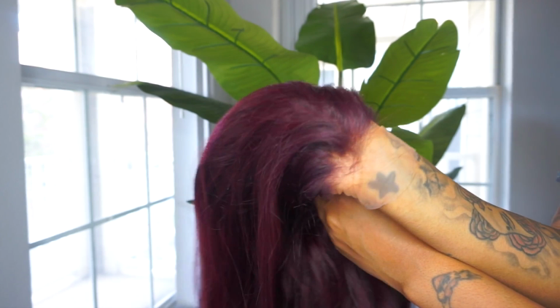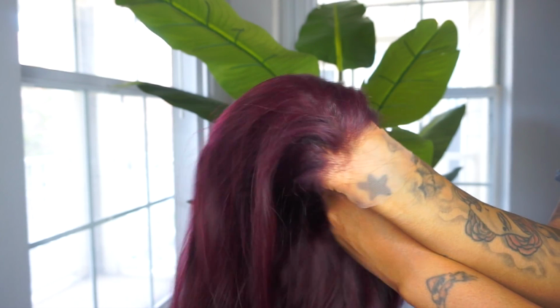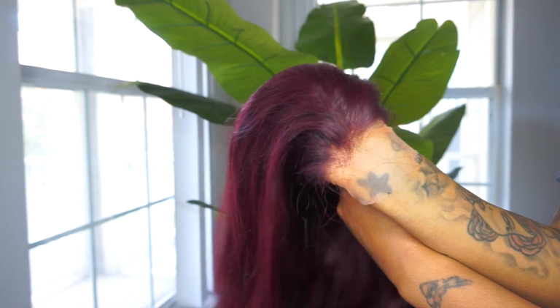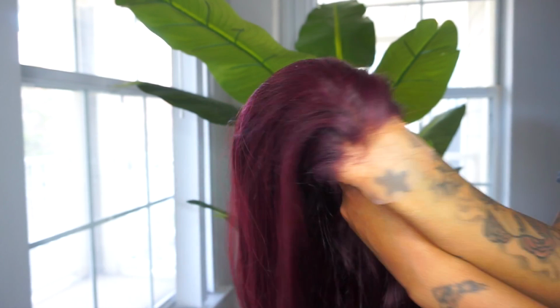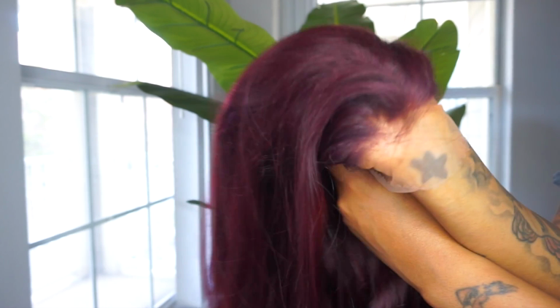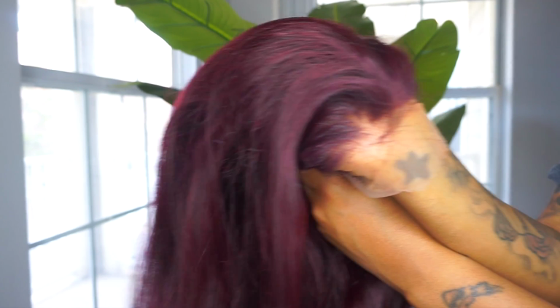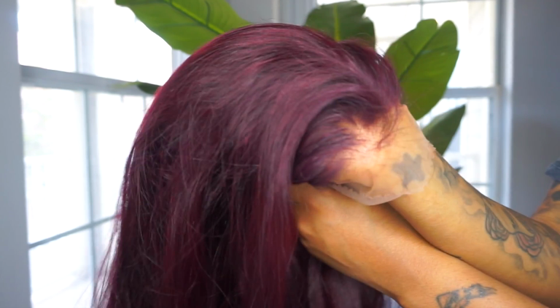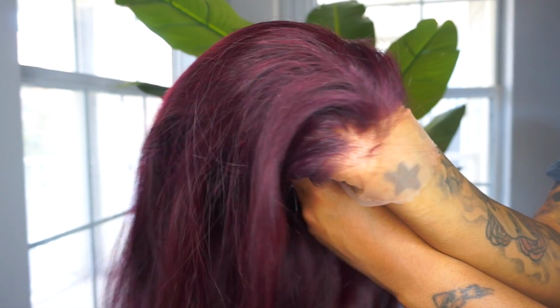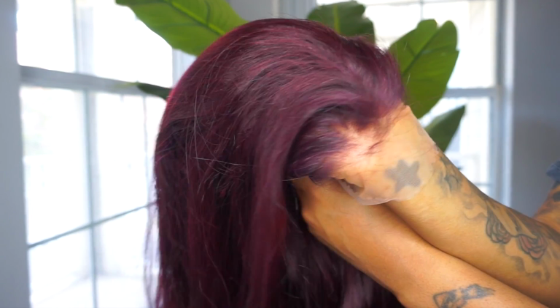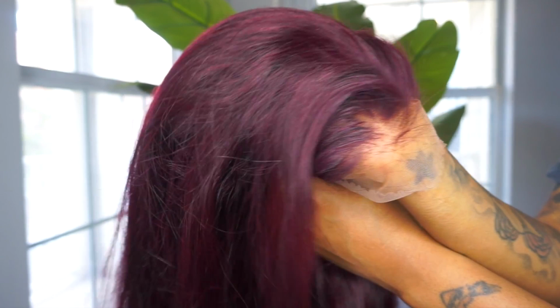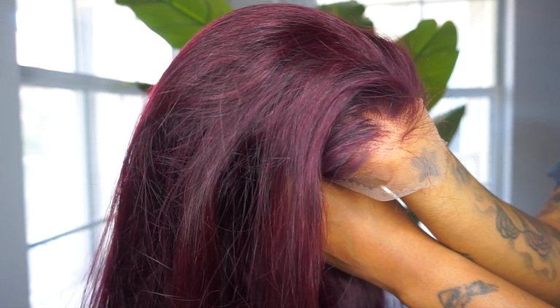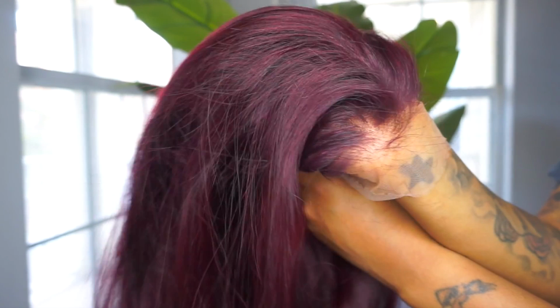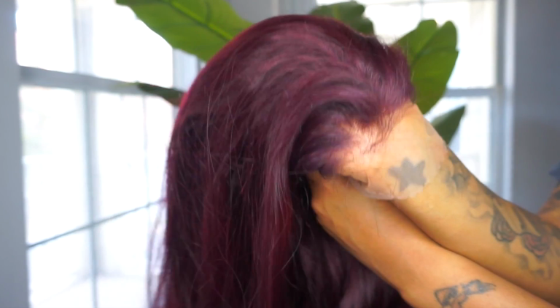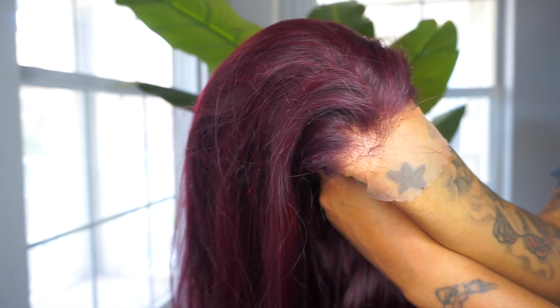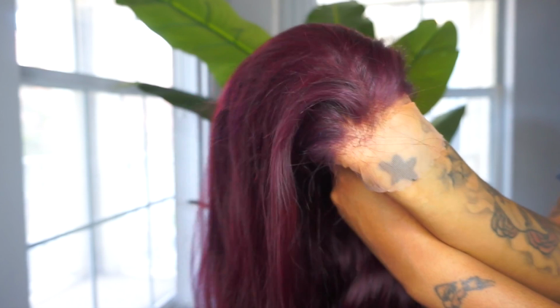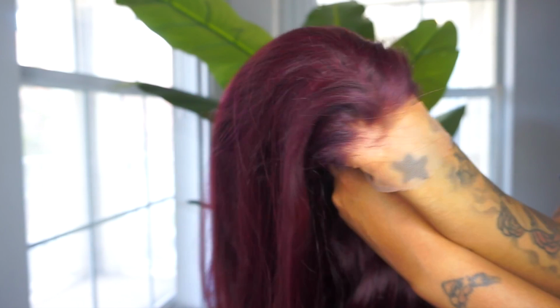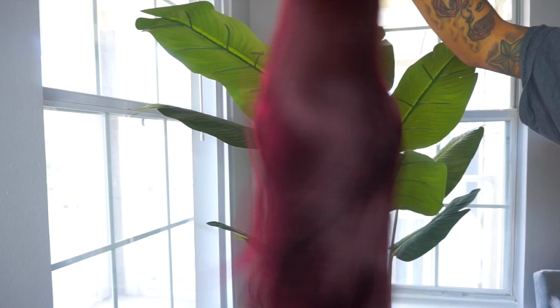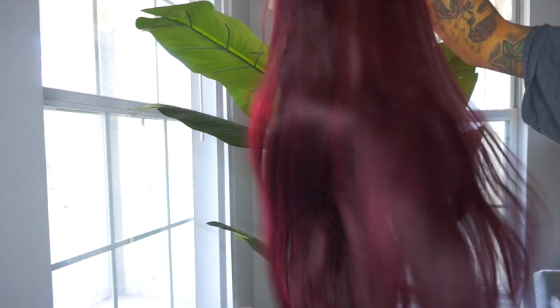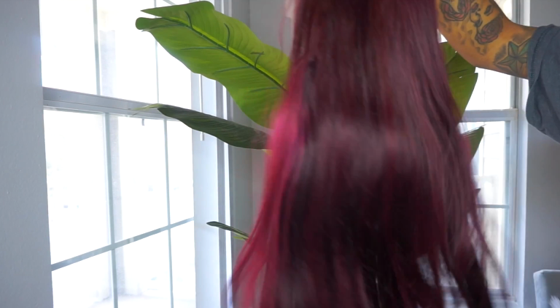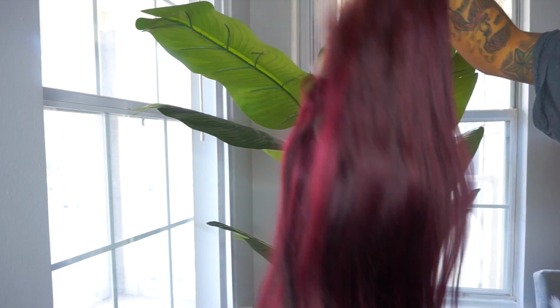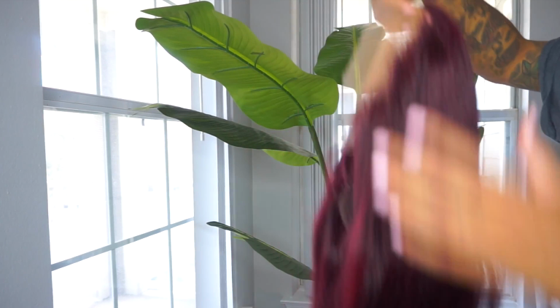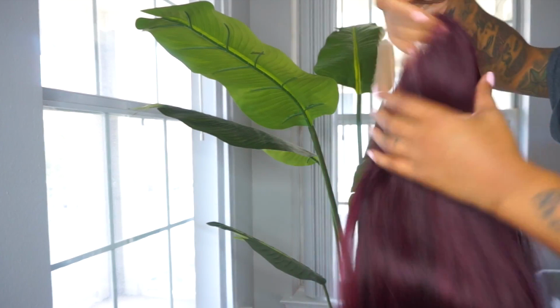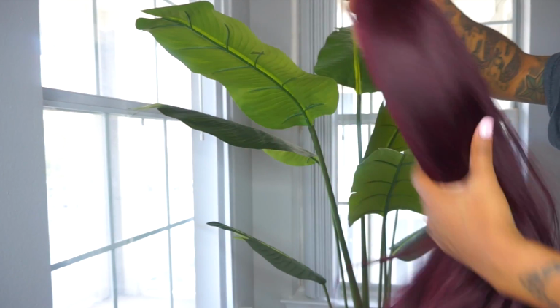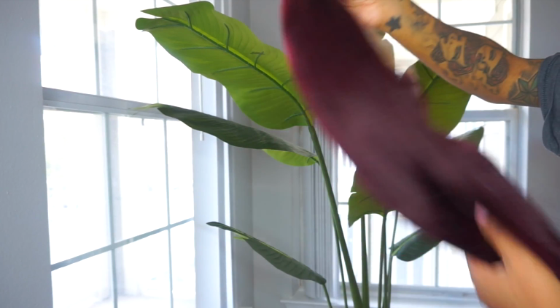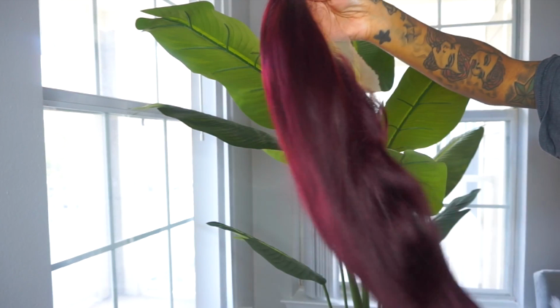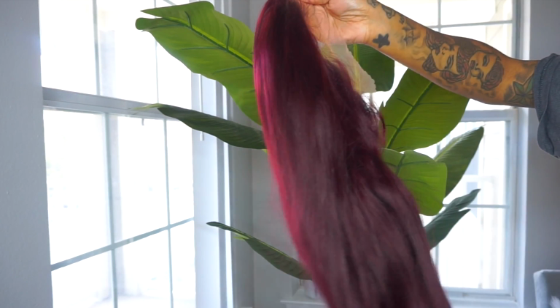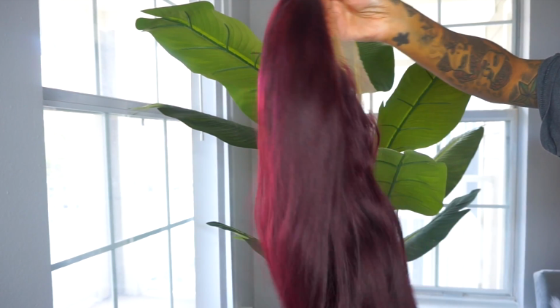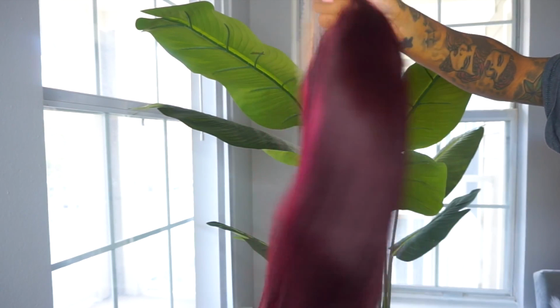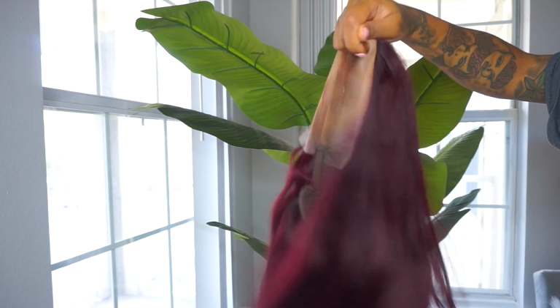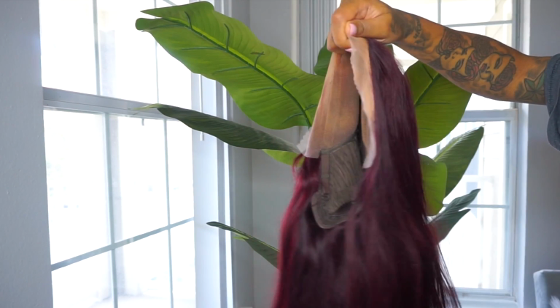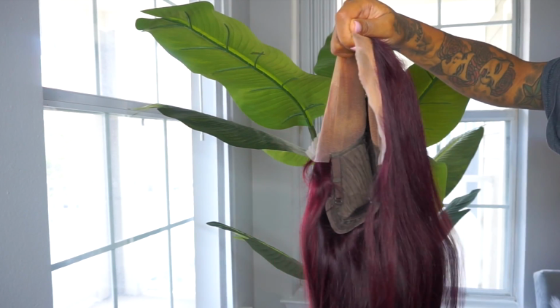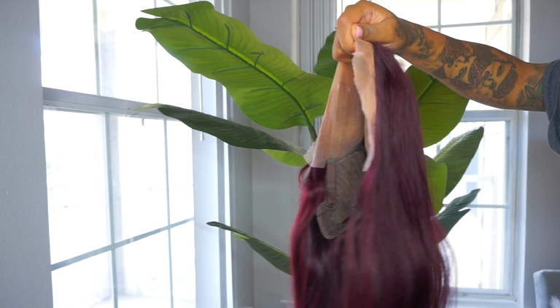It's looking a little blendable — it's looking like it's blending. Hey girl, I'm about to be all the way cute!